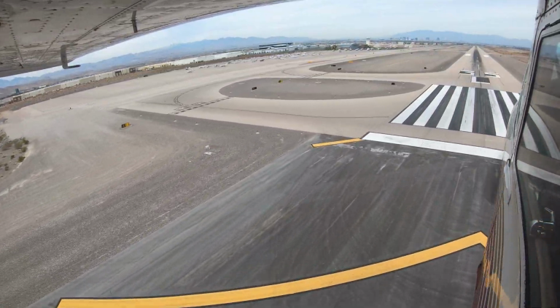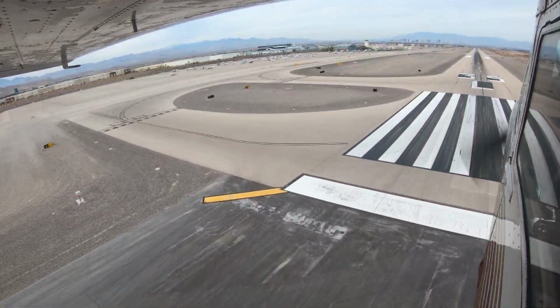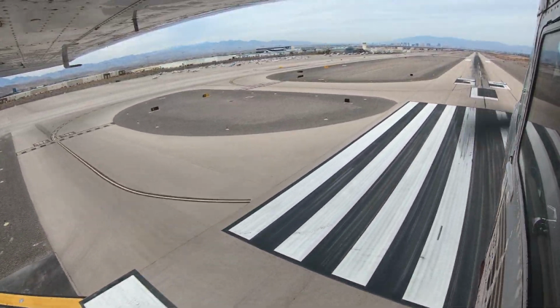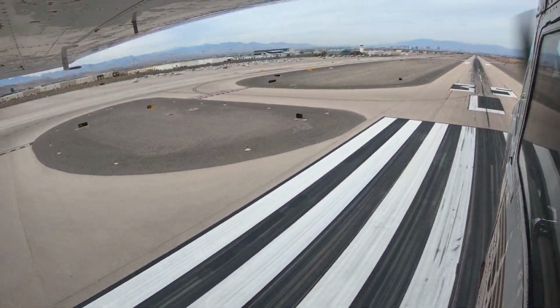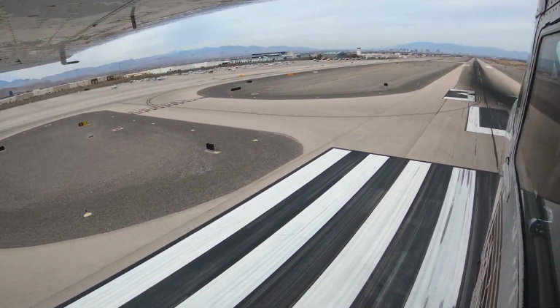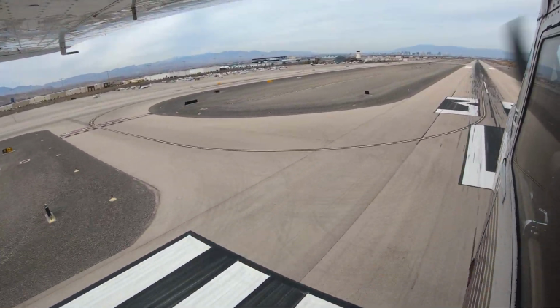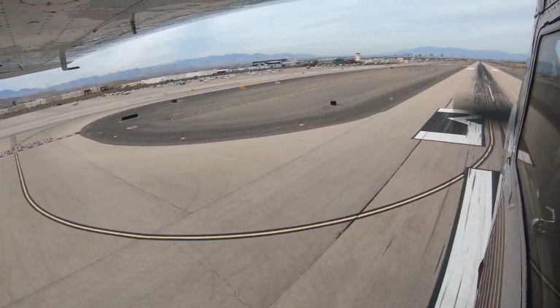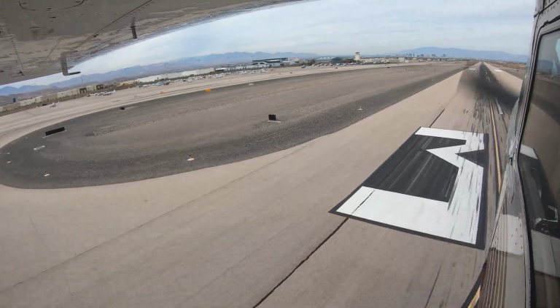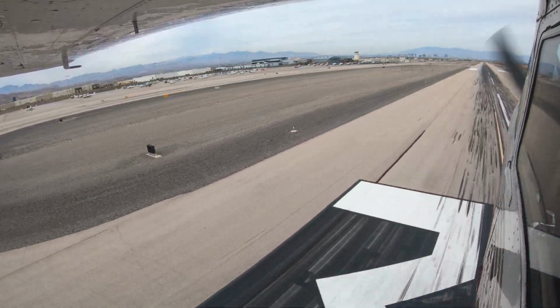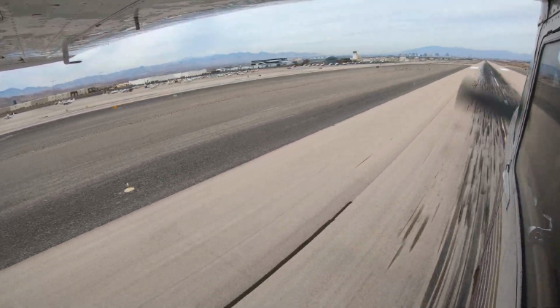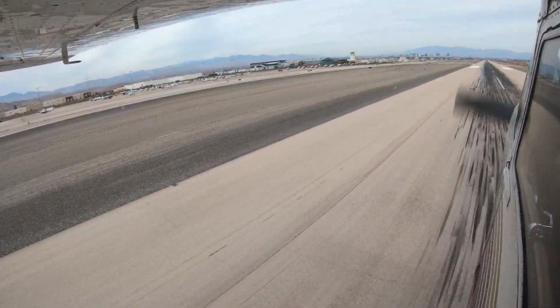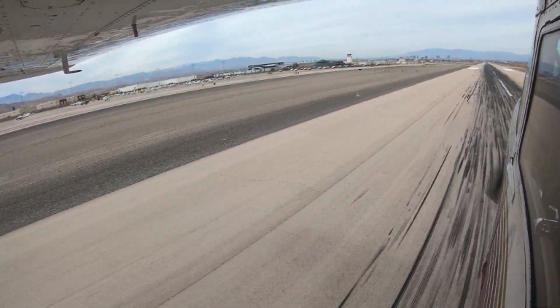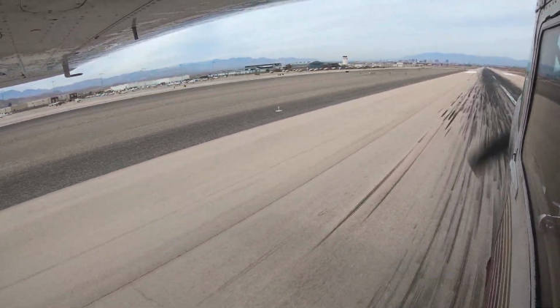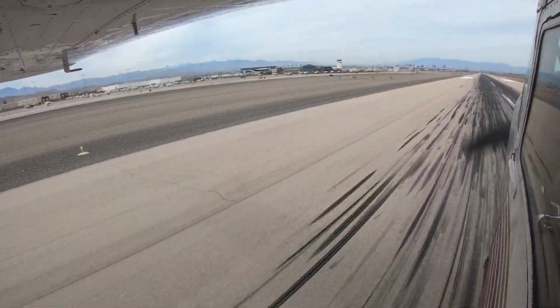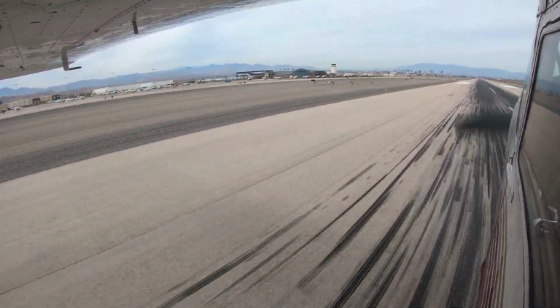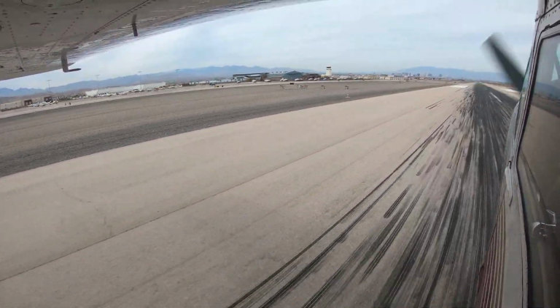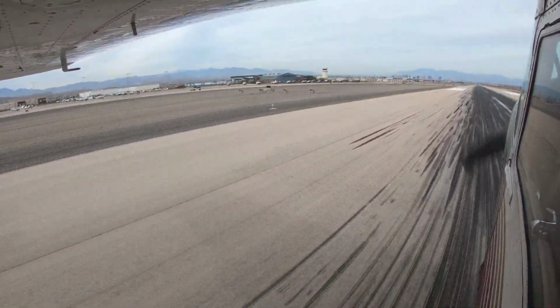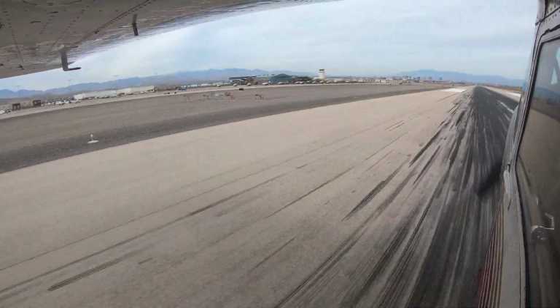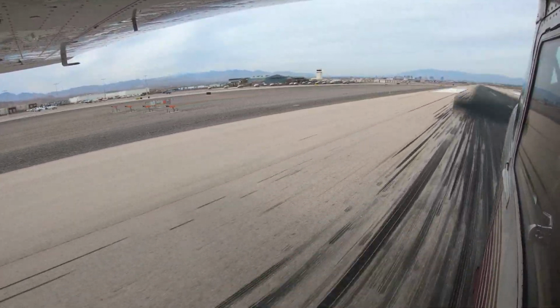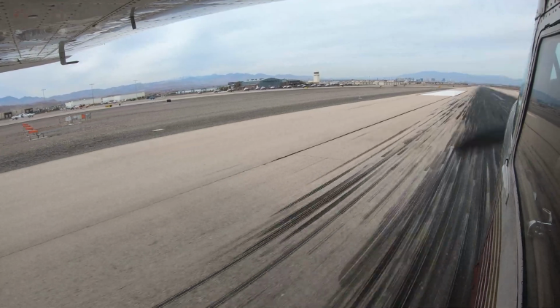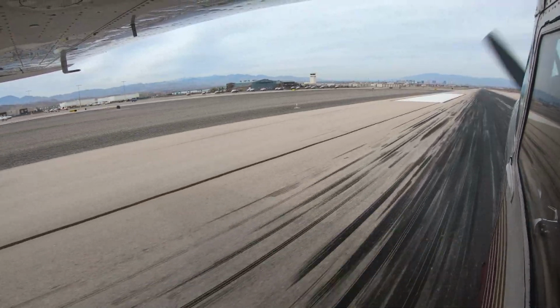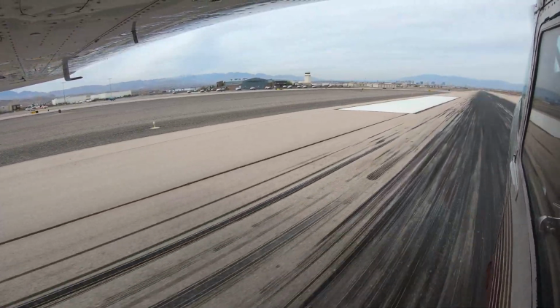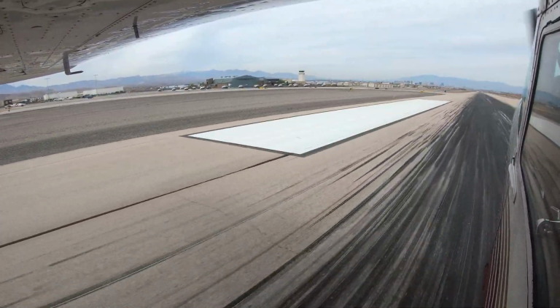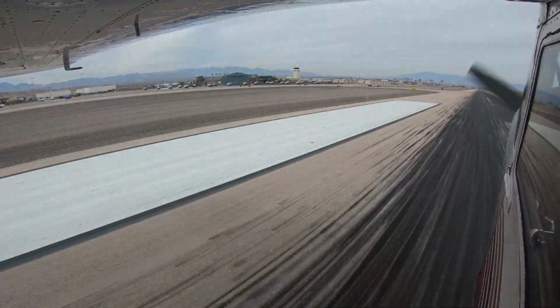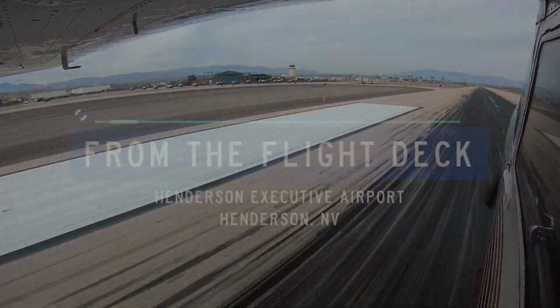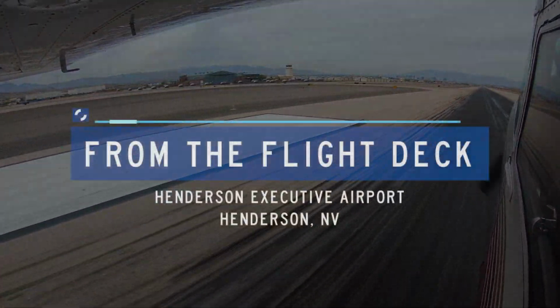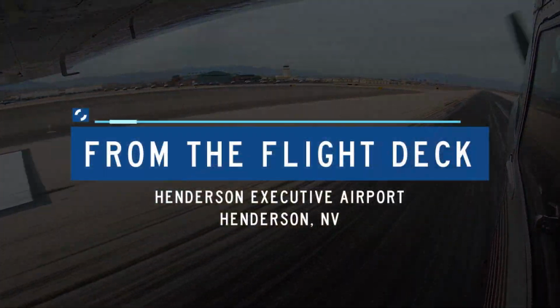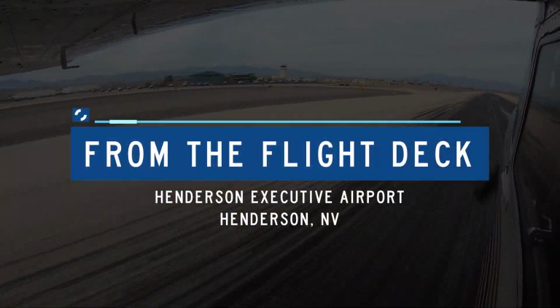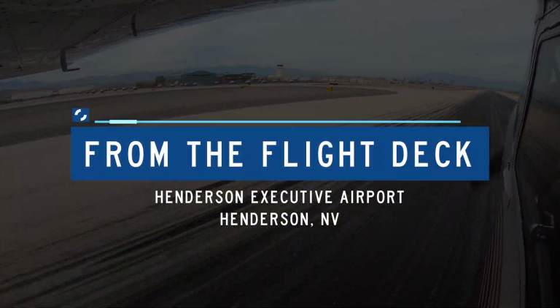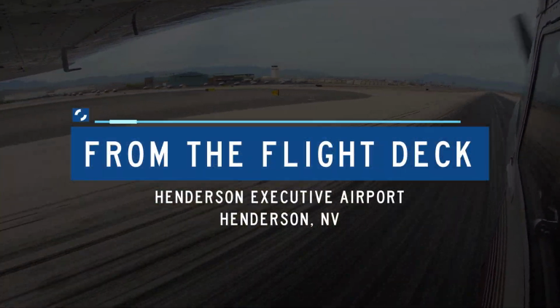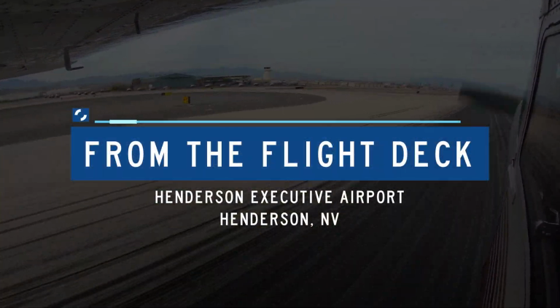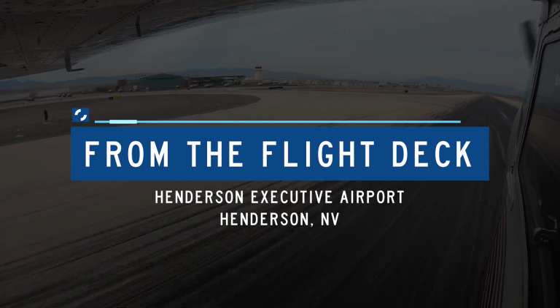Each airport in the National Airspace System has unique and distinct characteristics. This can sometimes lead pilots to use the wrong surface in taxi, takeoff, or landing operations. Let's take a look at some of these tricky areas from the flight deck.